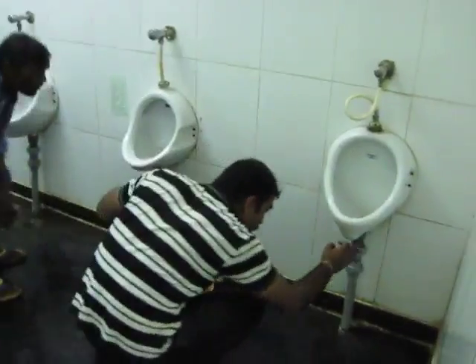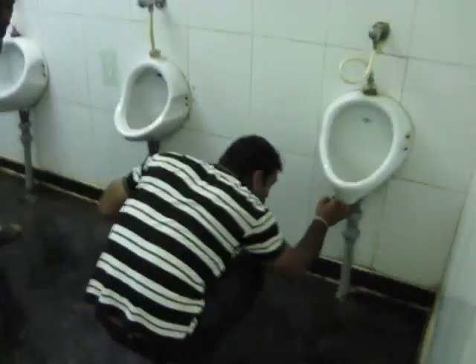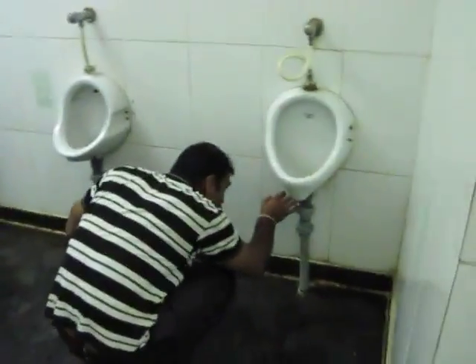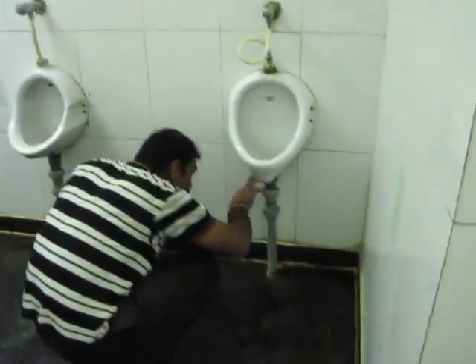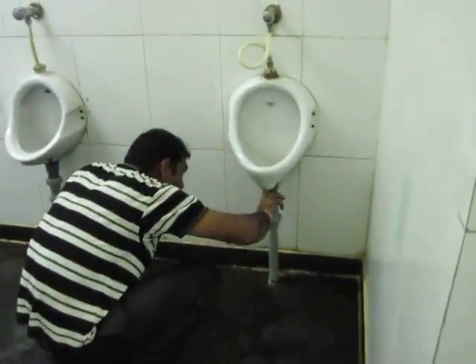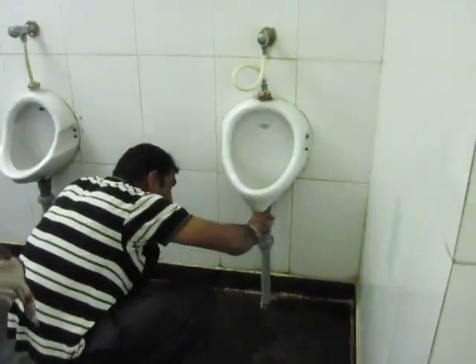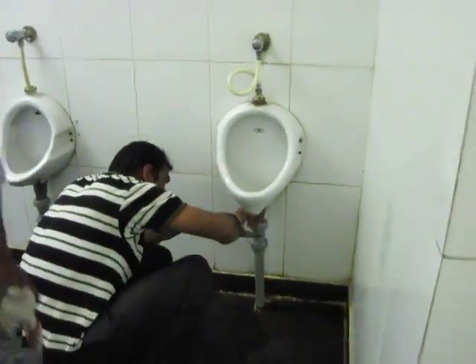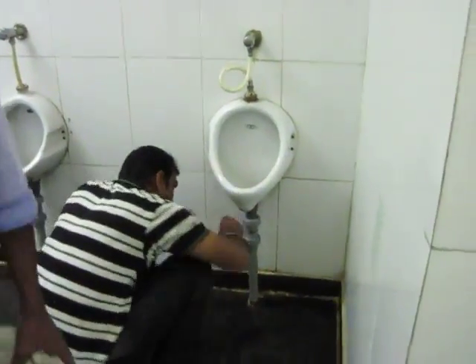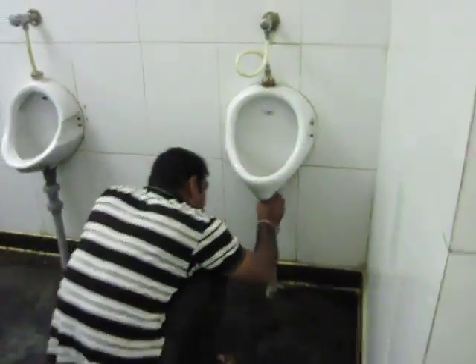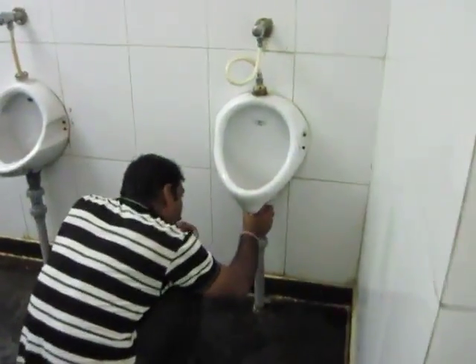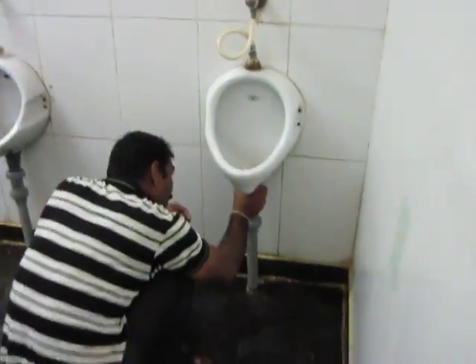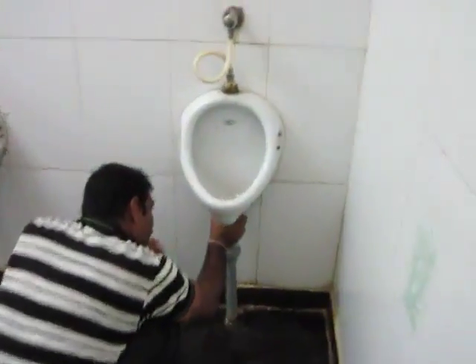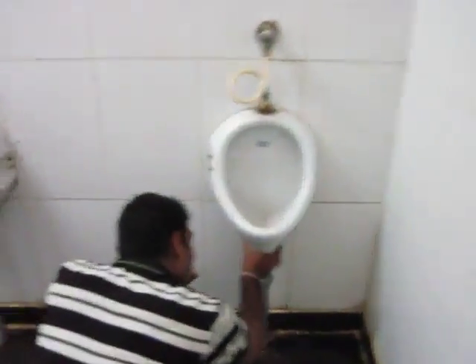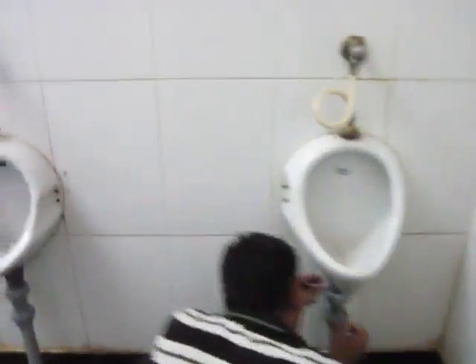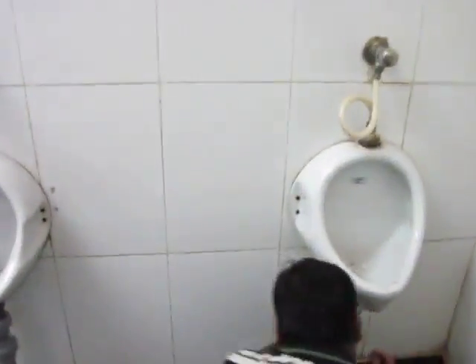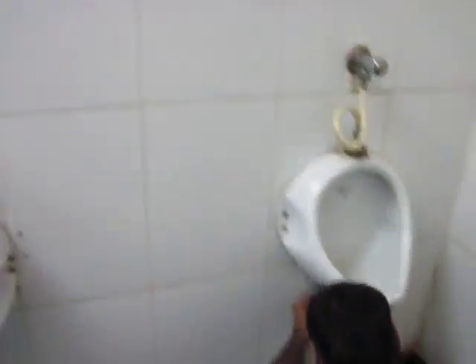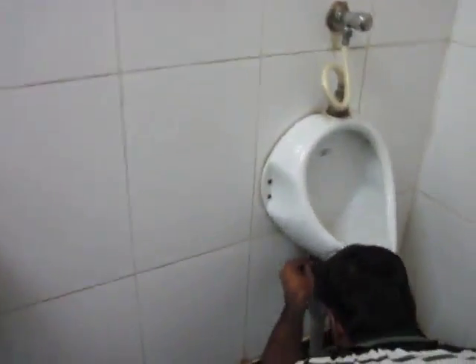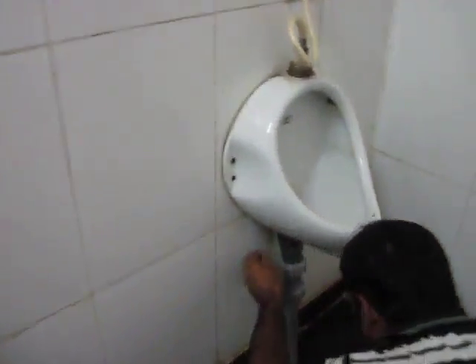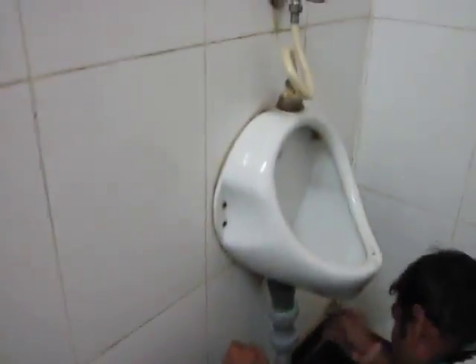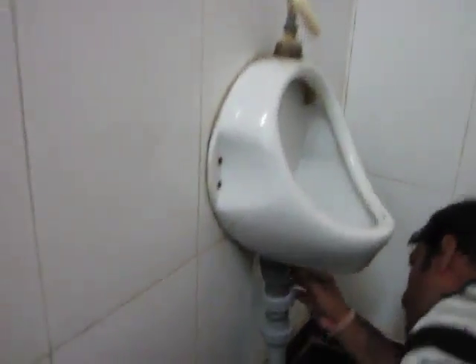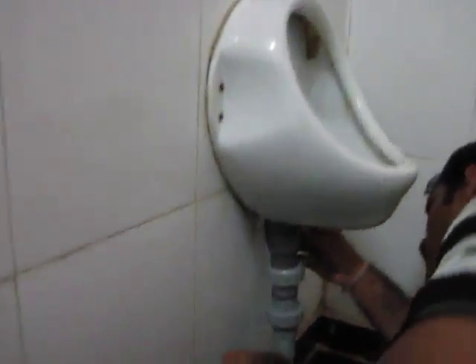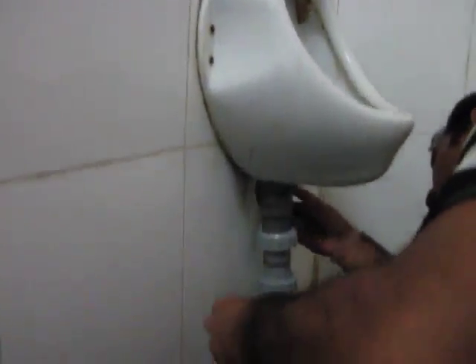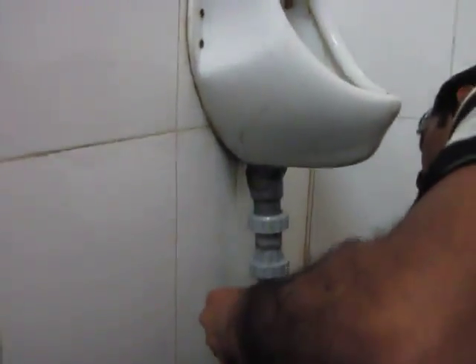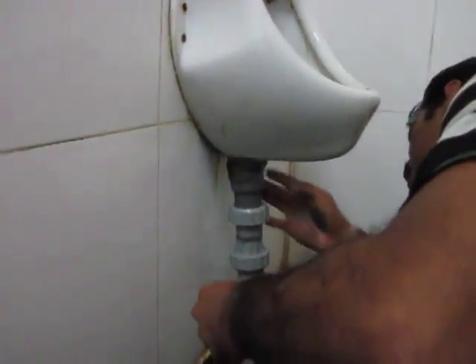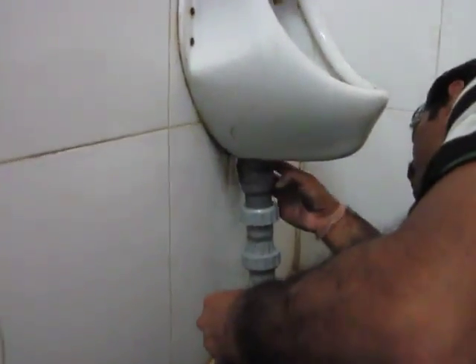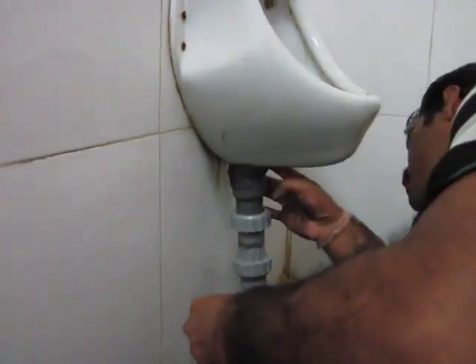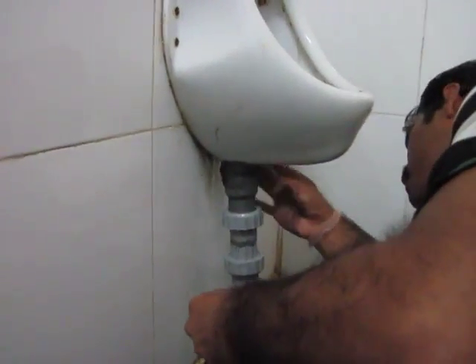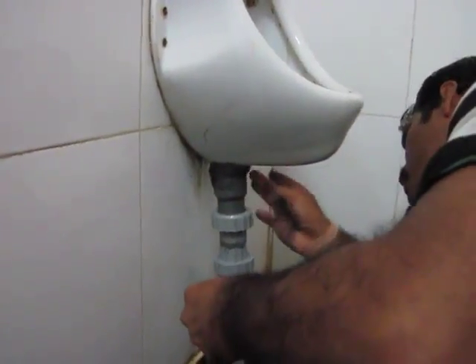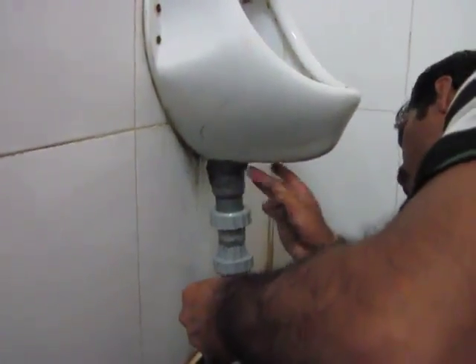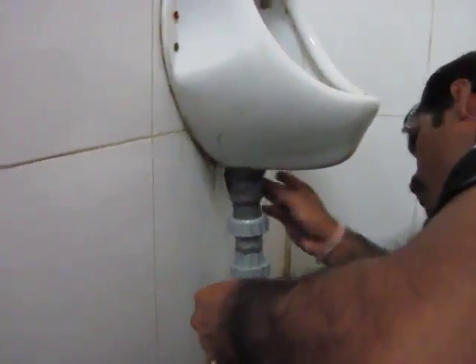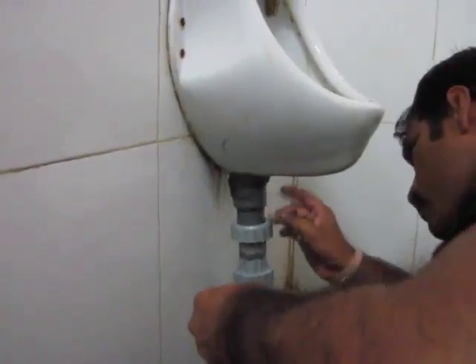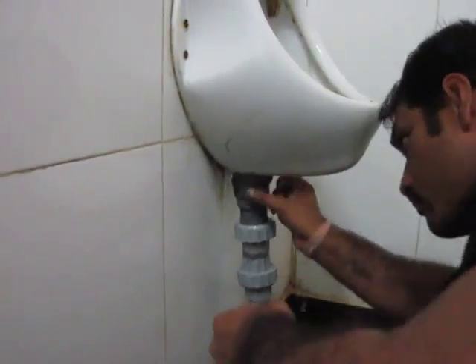The plumber has just completed installing the waterless urinal and now he is applying M-Seal. The M-Seal is actually the one that holds the cup on the top.